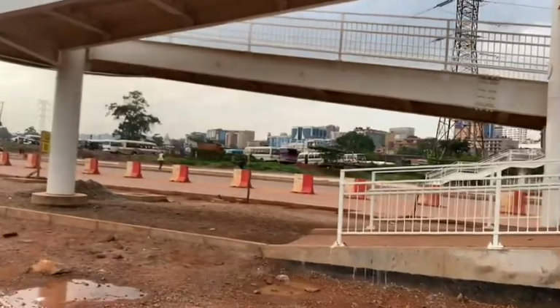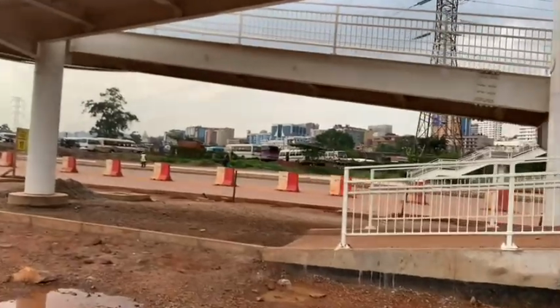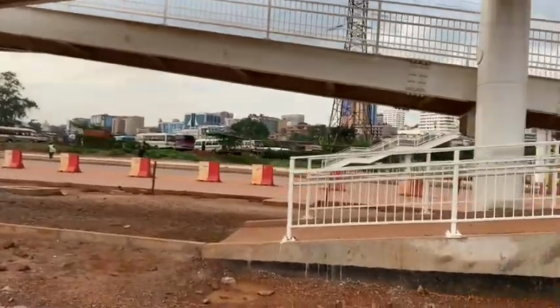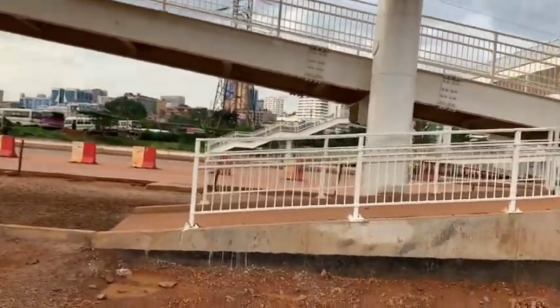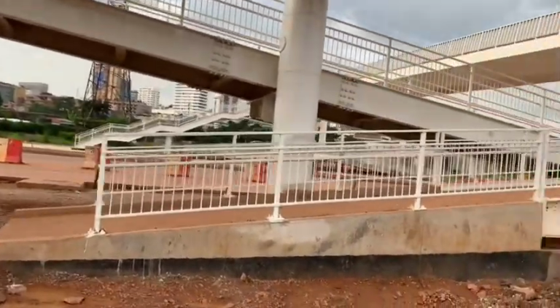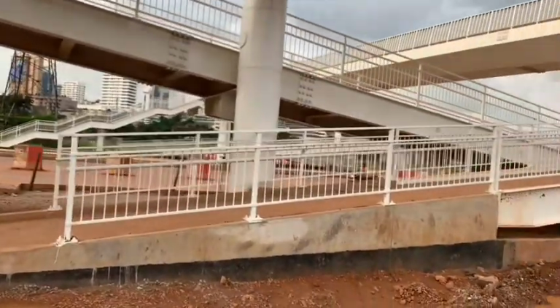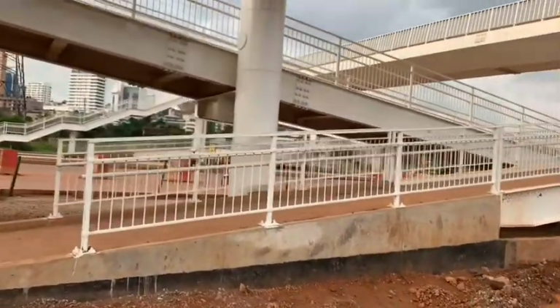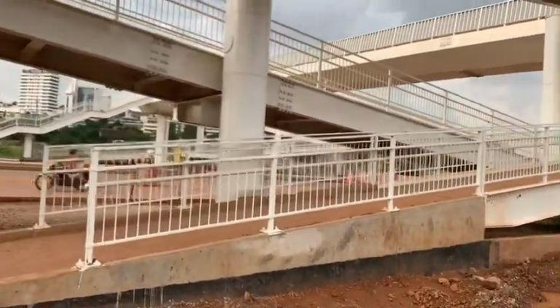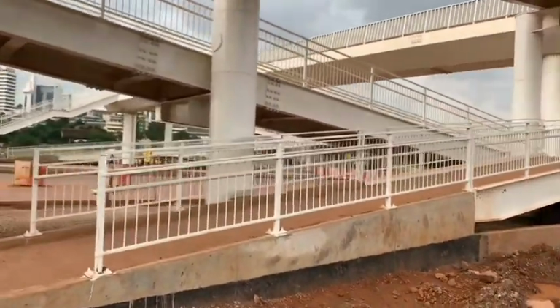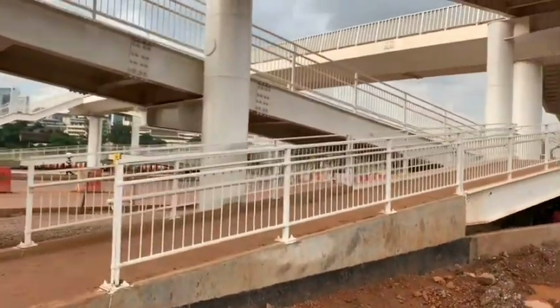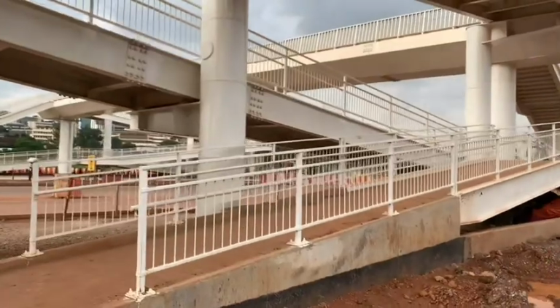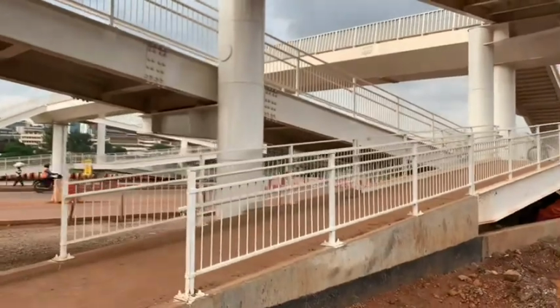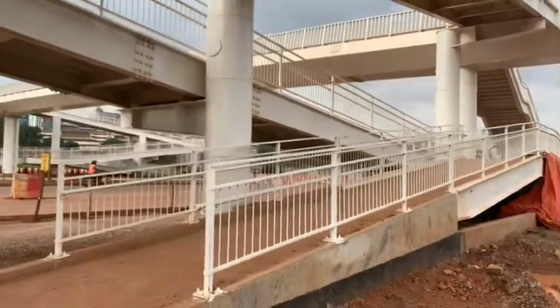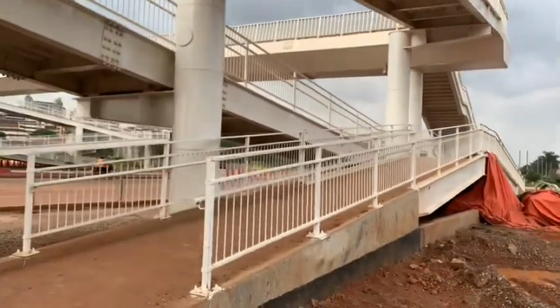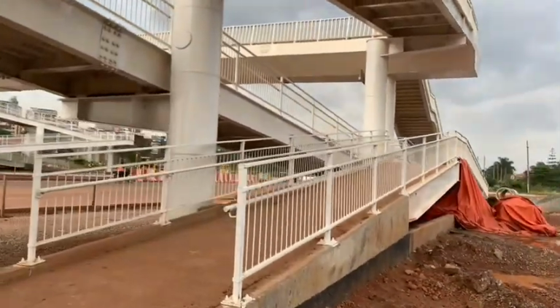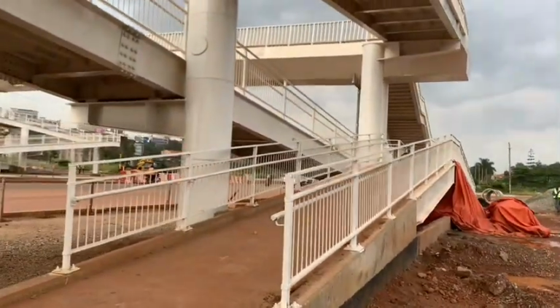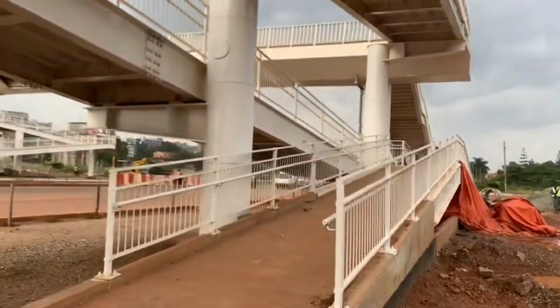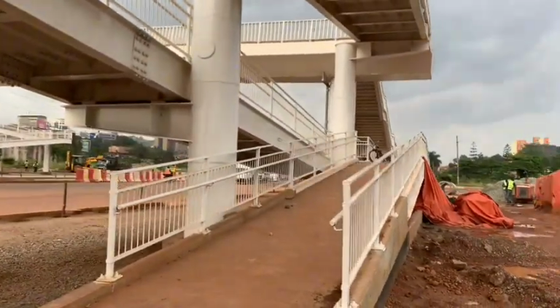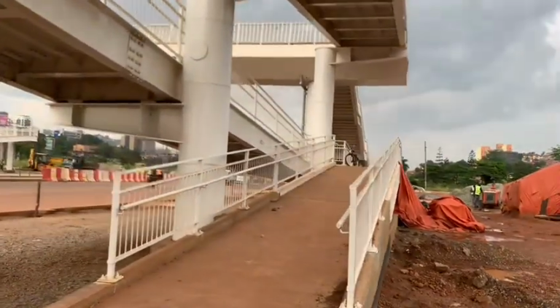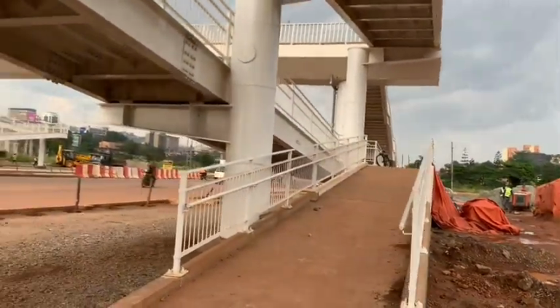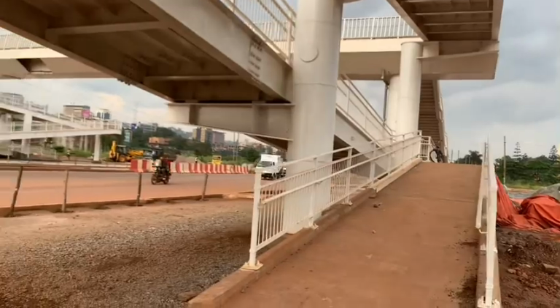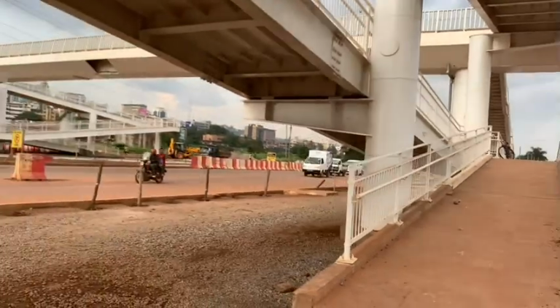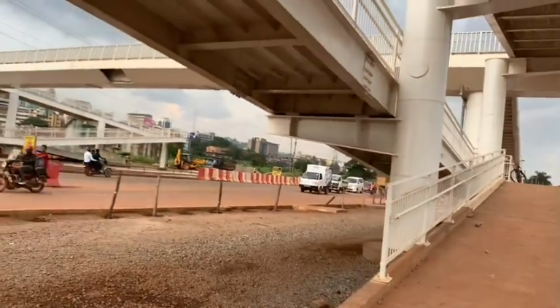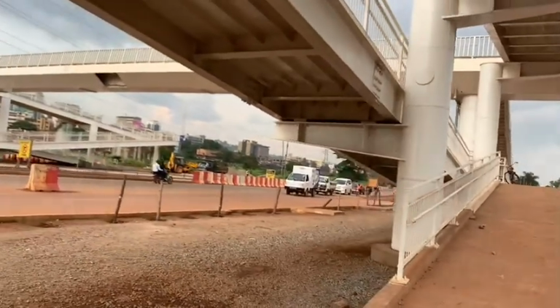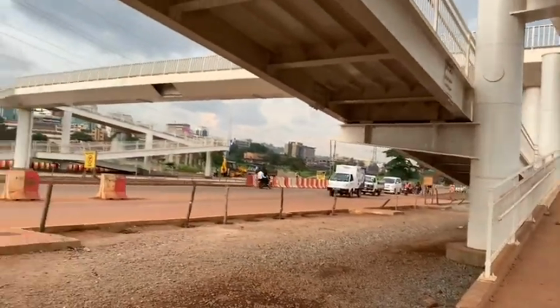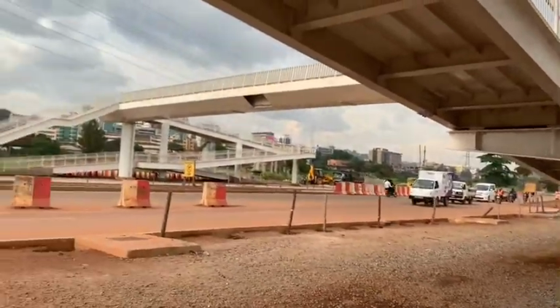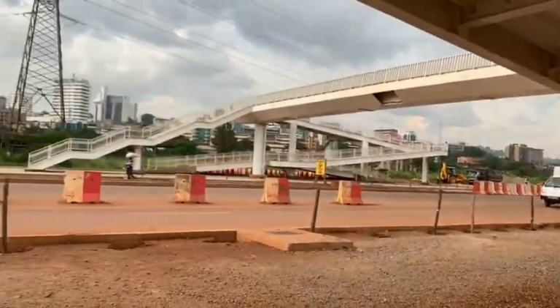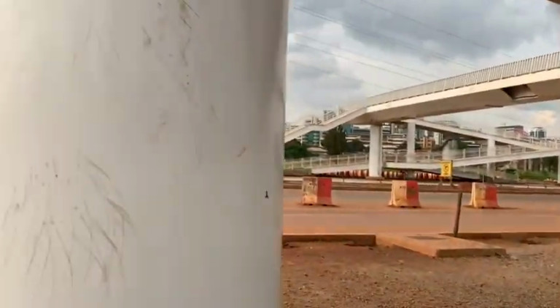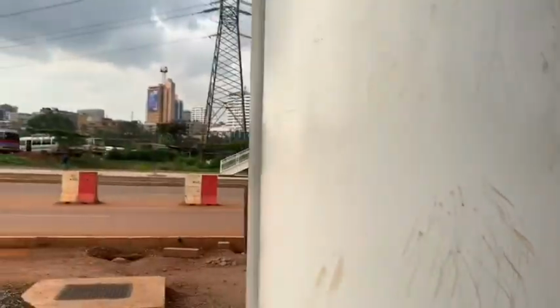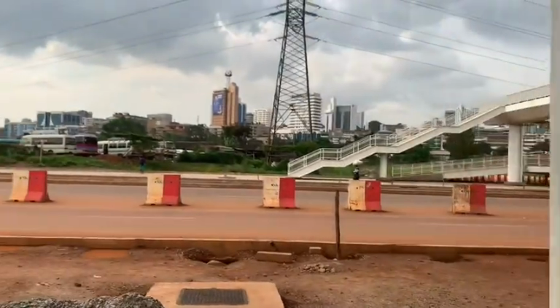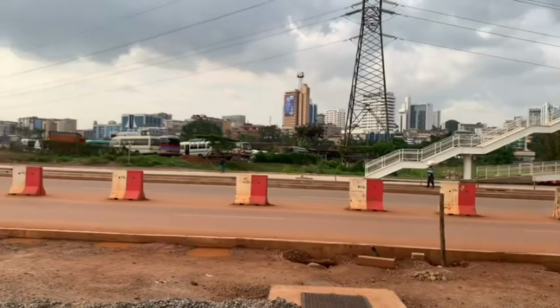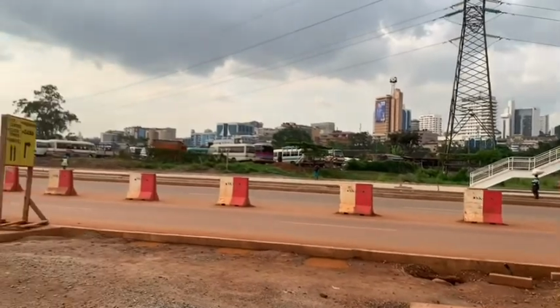They say that when they will be launching it, of course they will have to repaint before the launch. Recently the president was inspecting this road, and the minister was also inspecting the road.